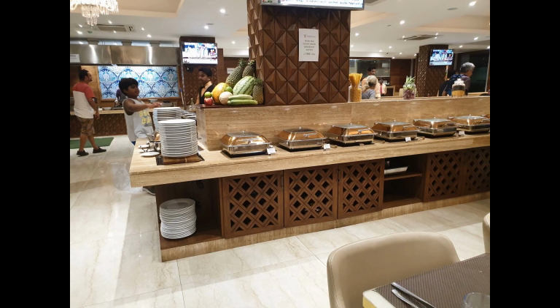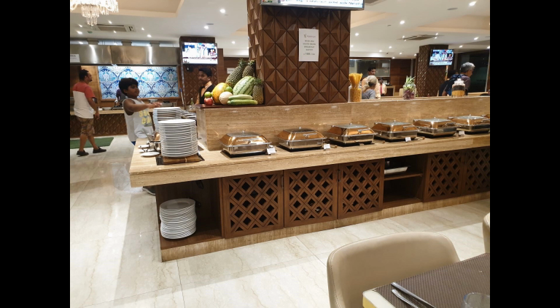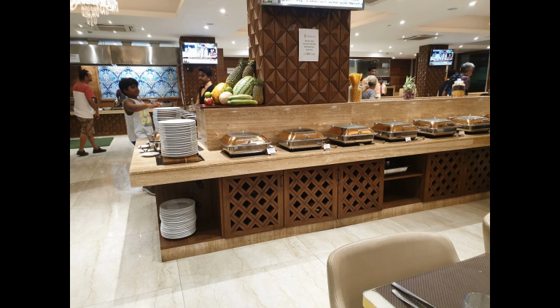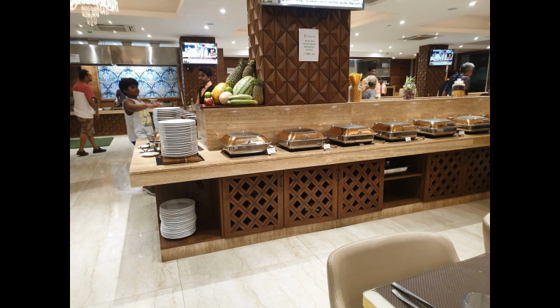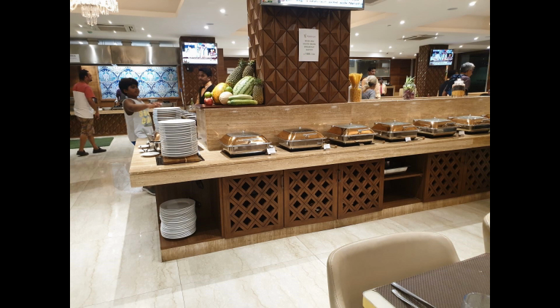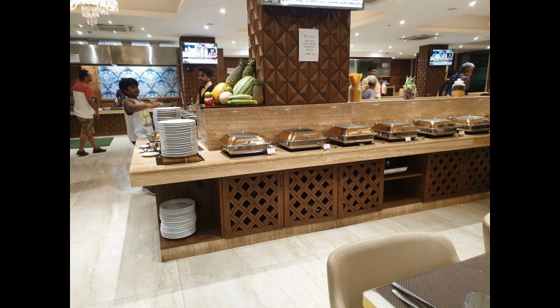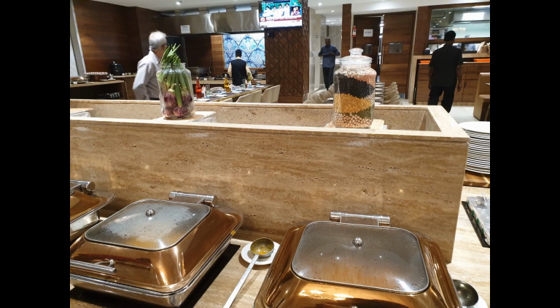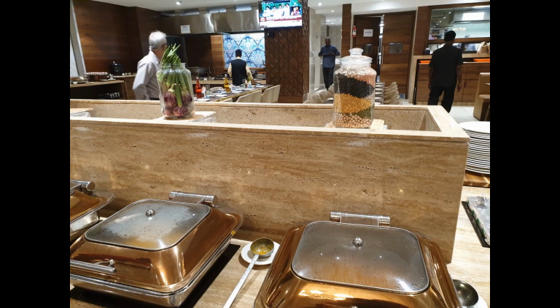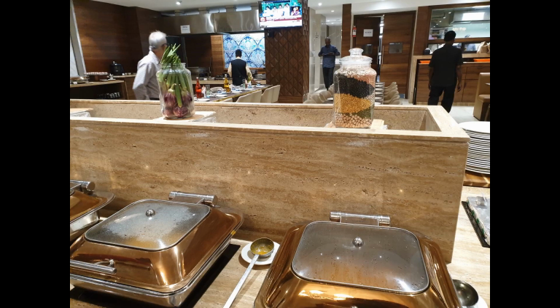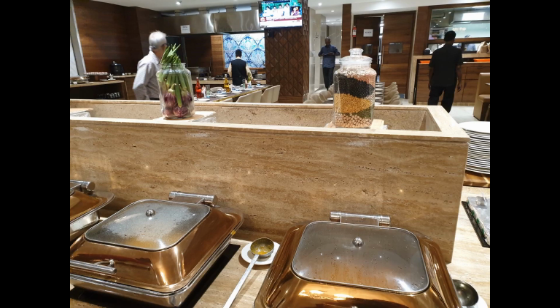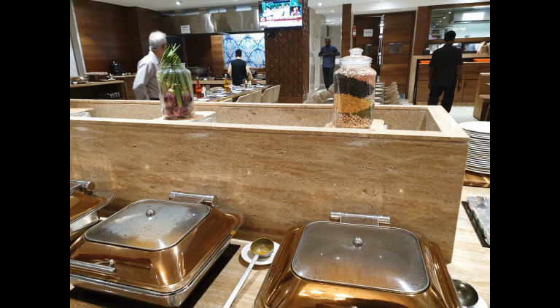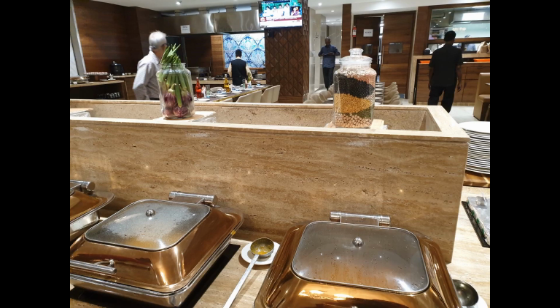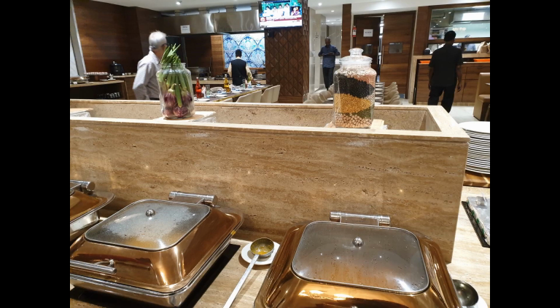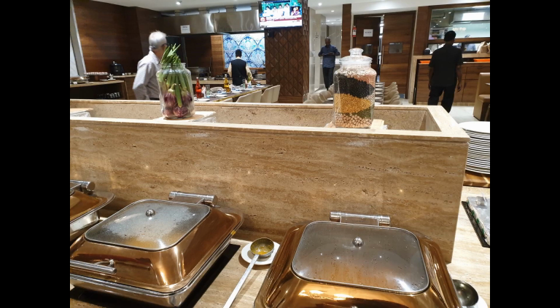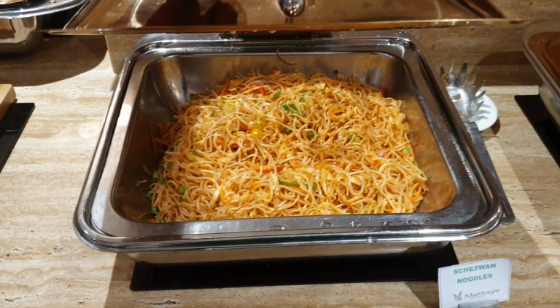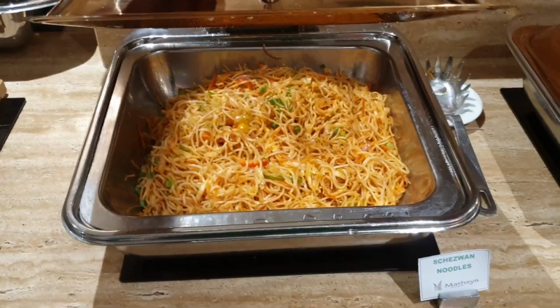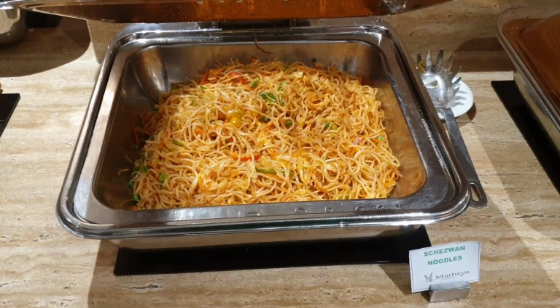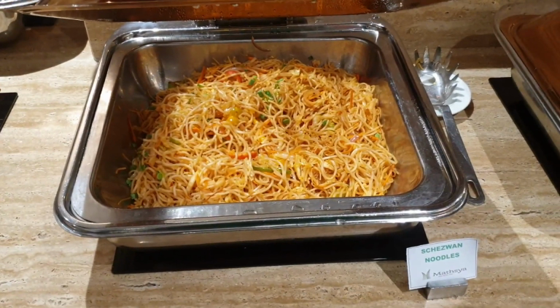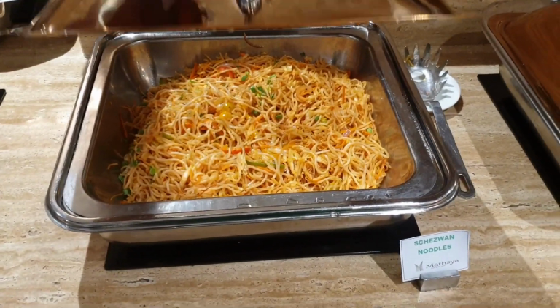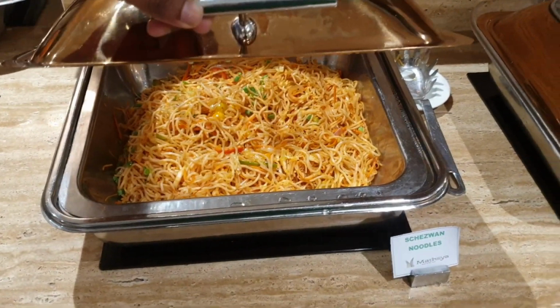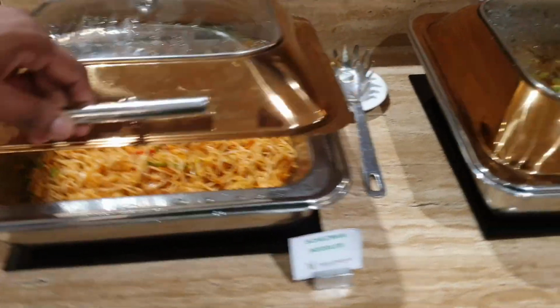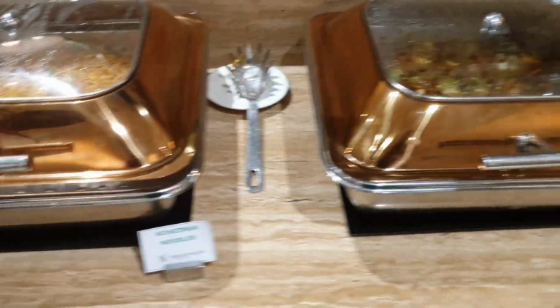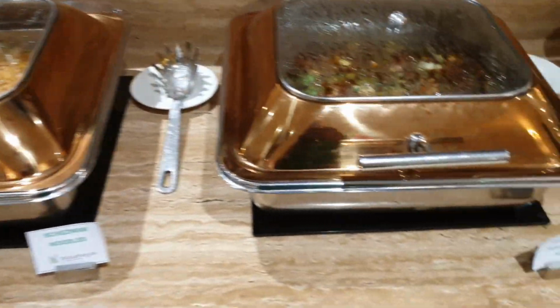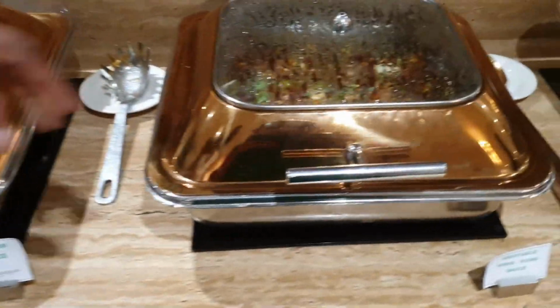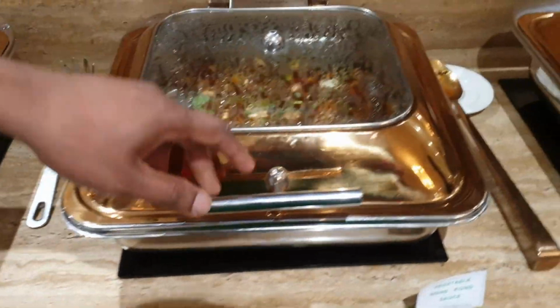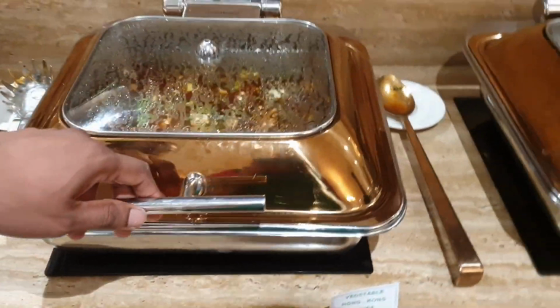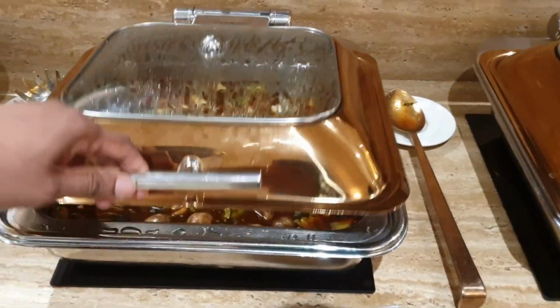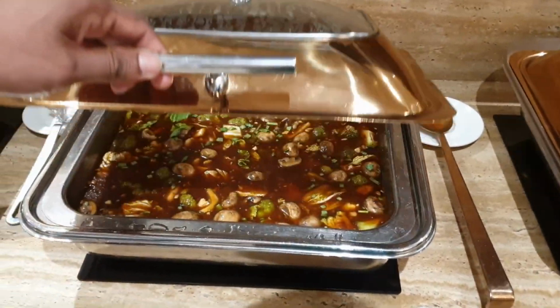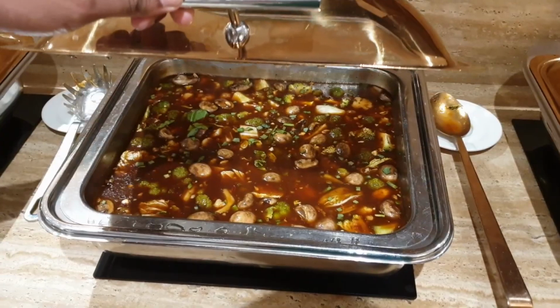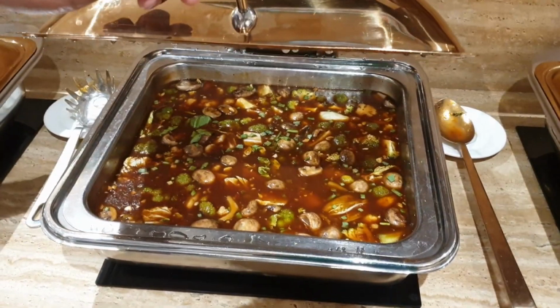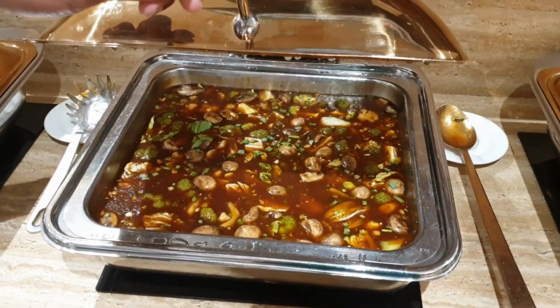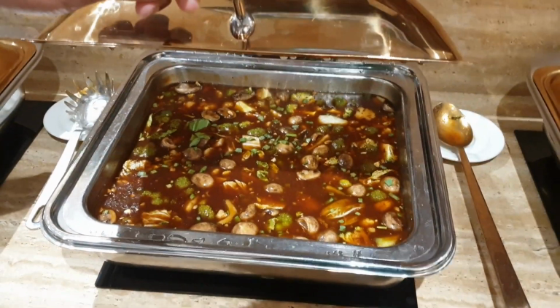Let's have a look at tonight's buffet menu. We have Szechuan noodles and vegetable Hong Kong sauce.